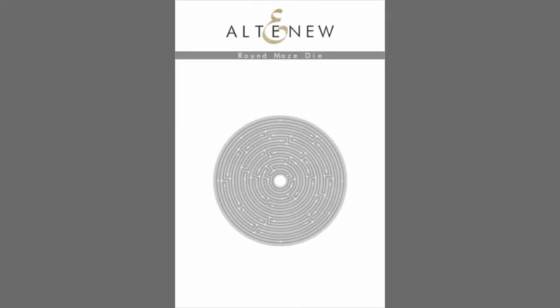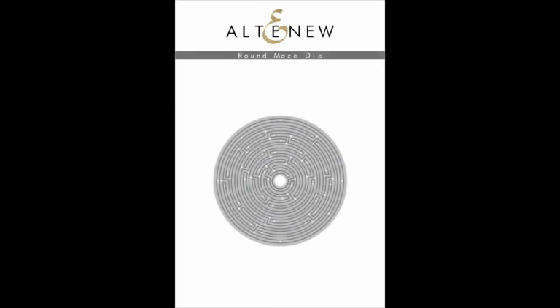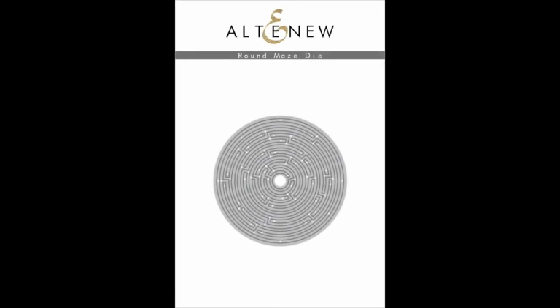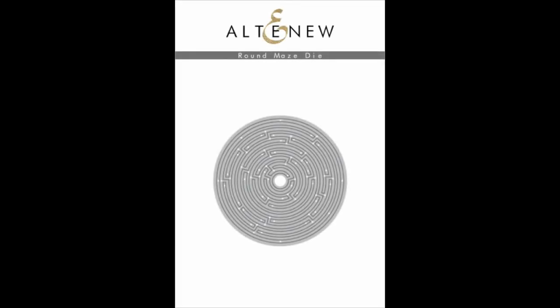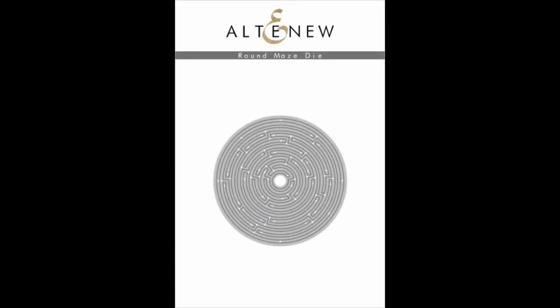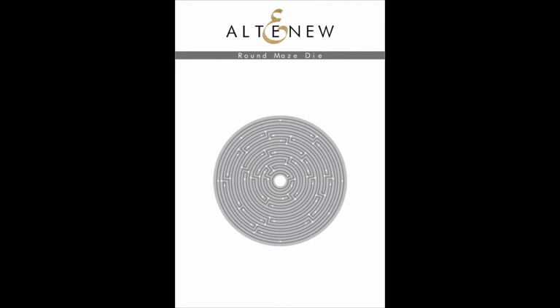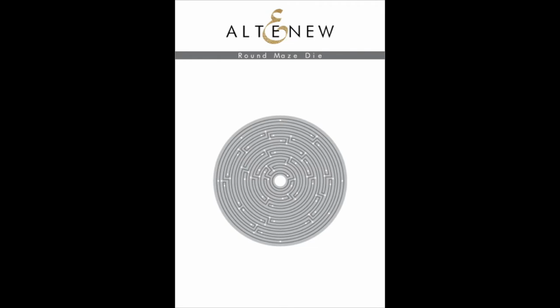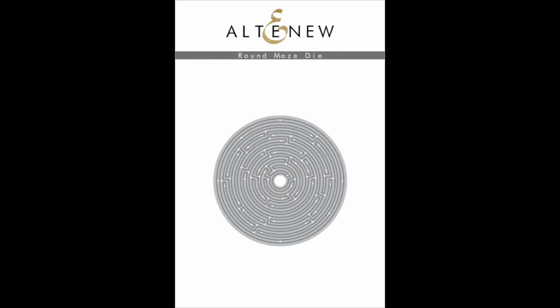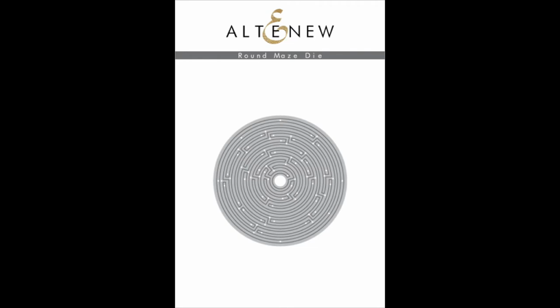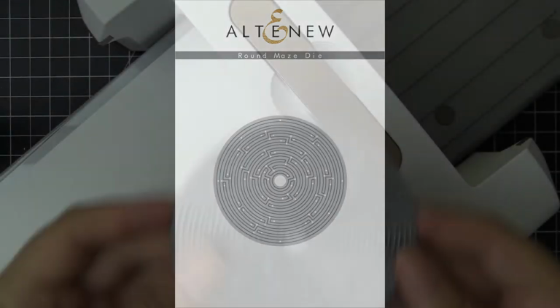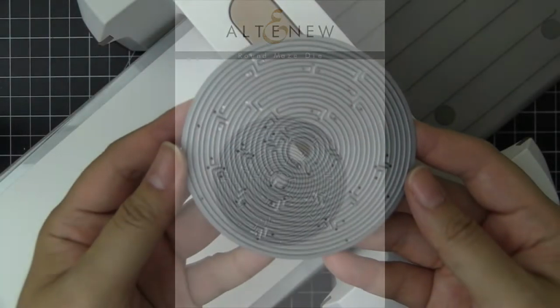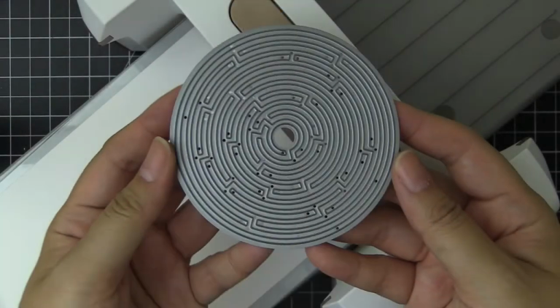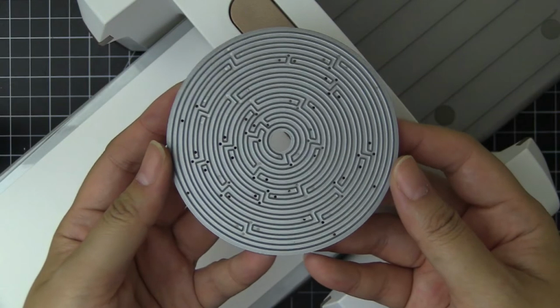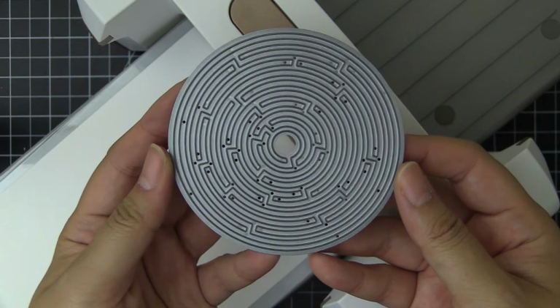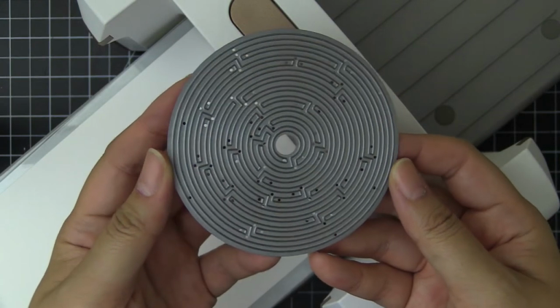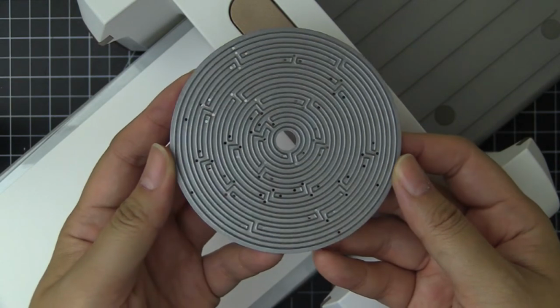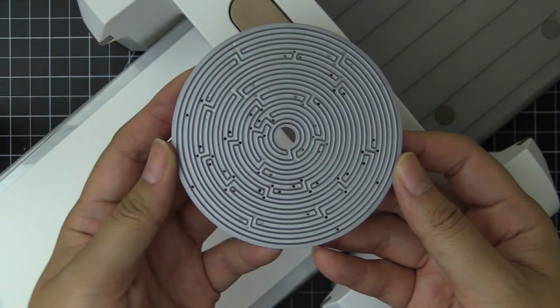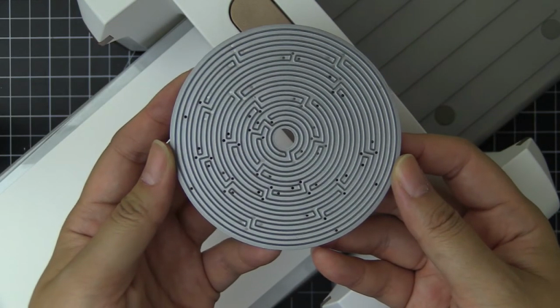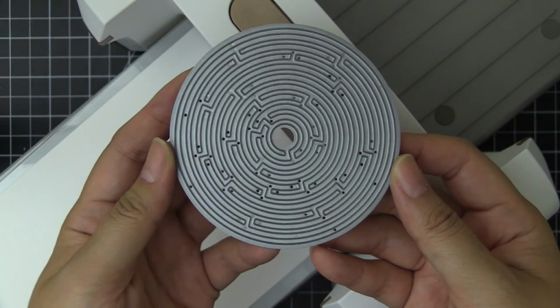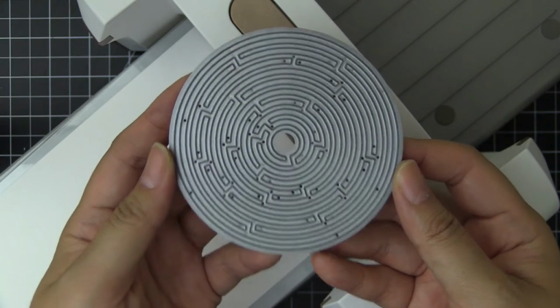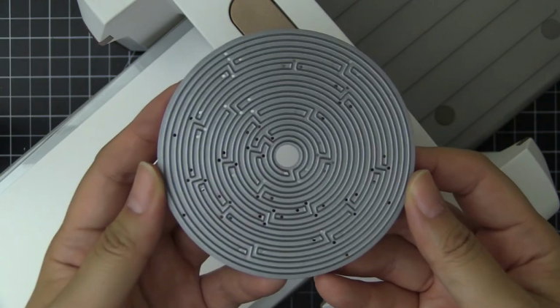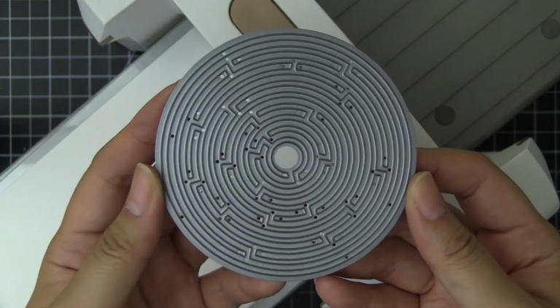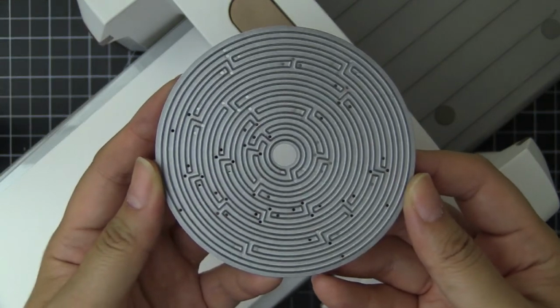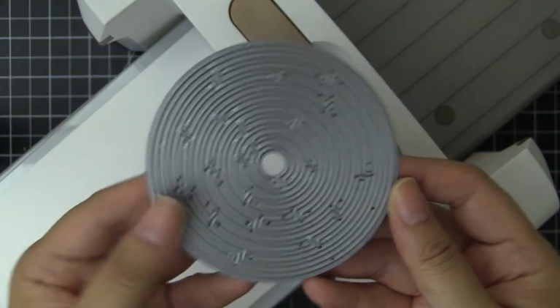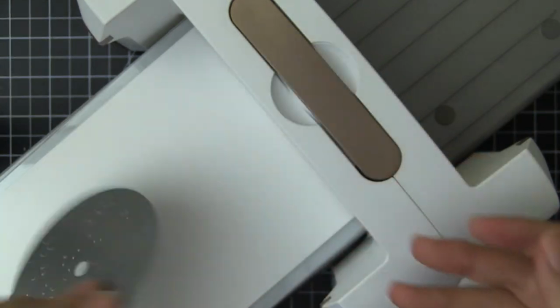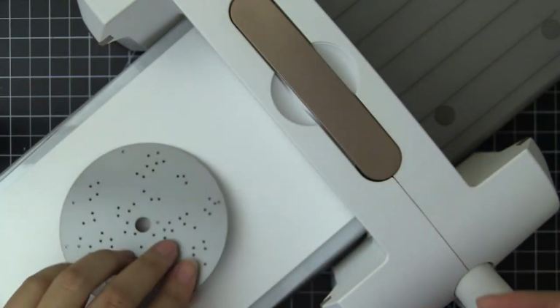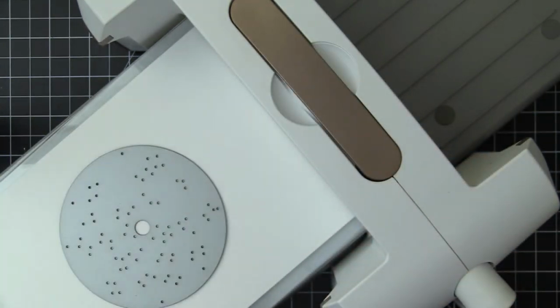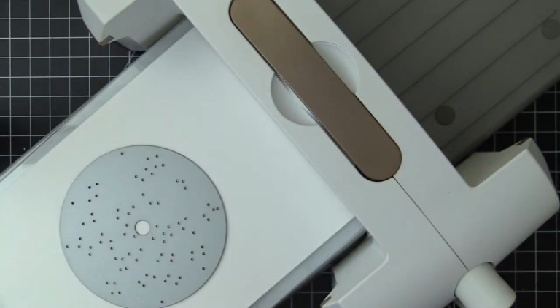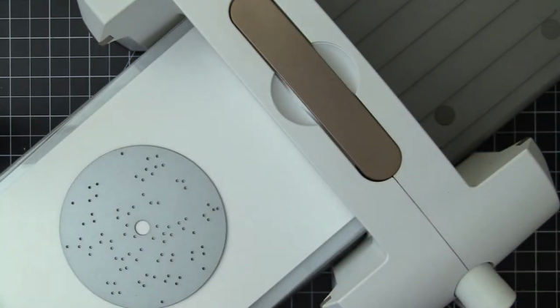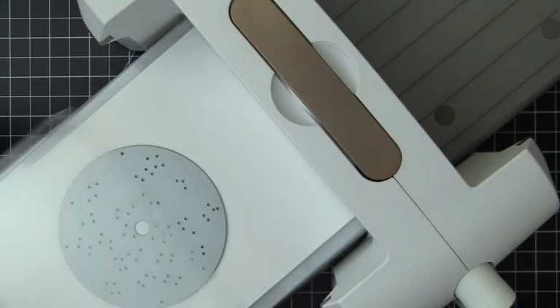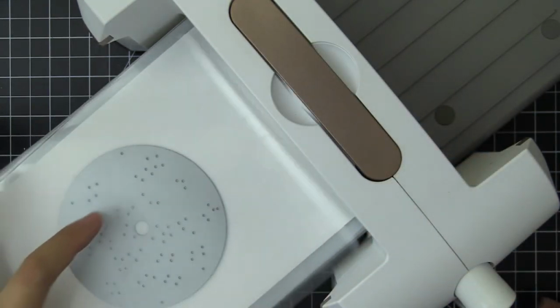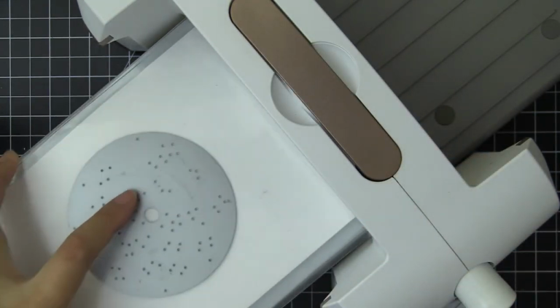This is the Round Maze Die from Altenew. This is a high quality steel die with one image. This highly intricate and detailed die was designed to add a very unique touch to your project.